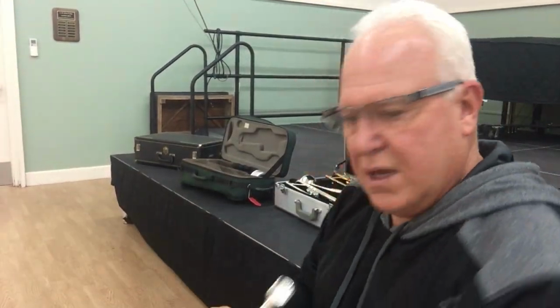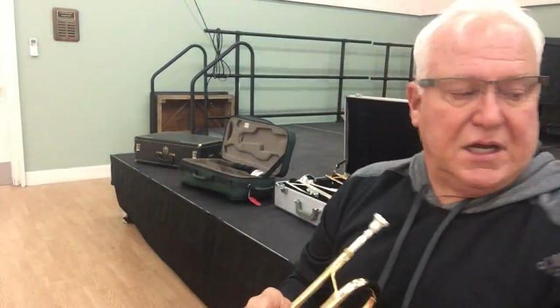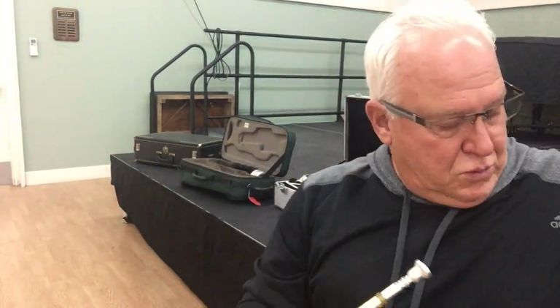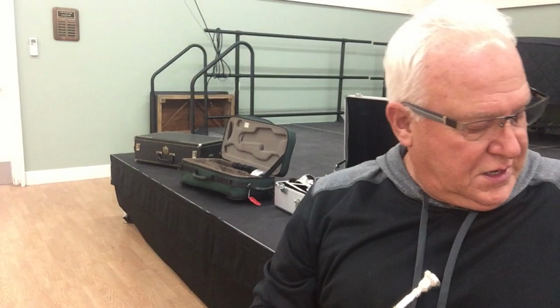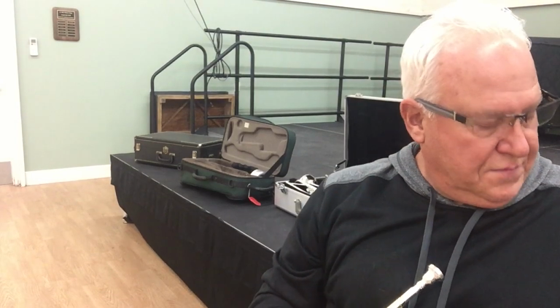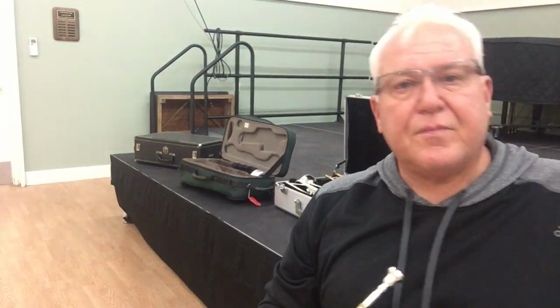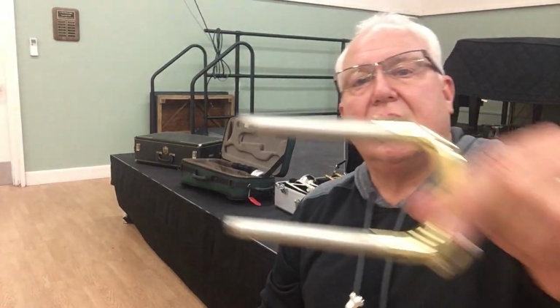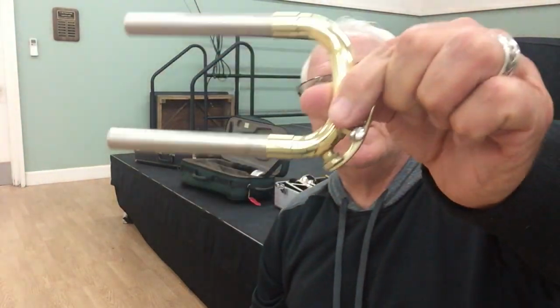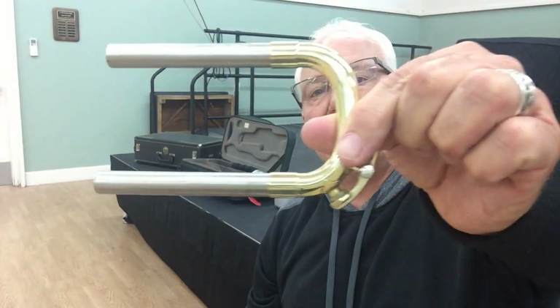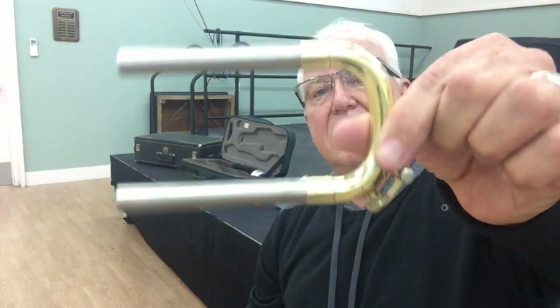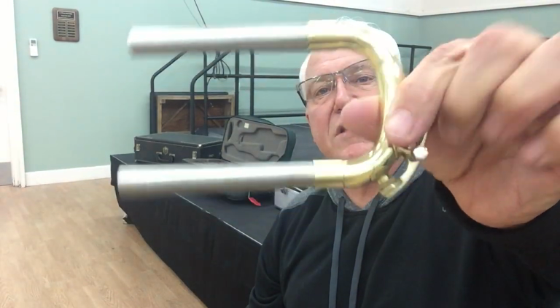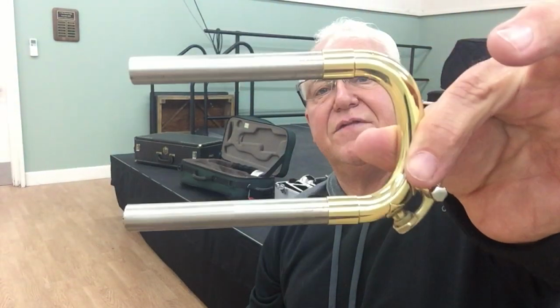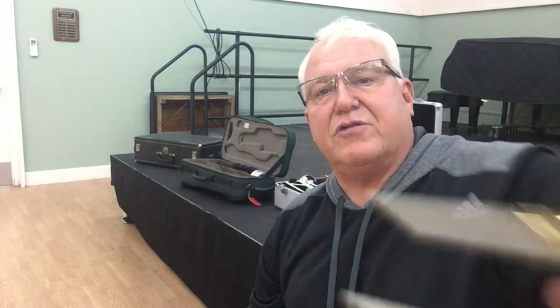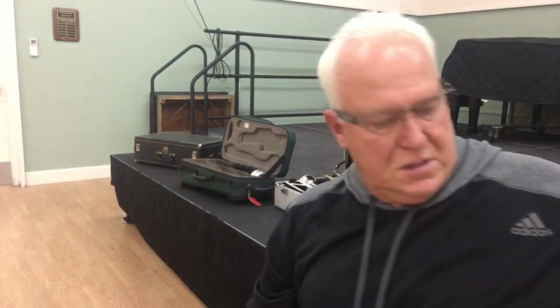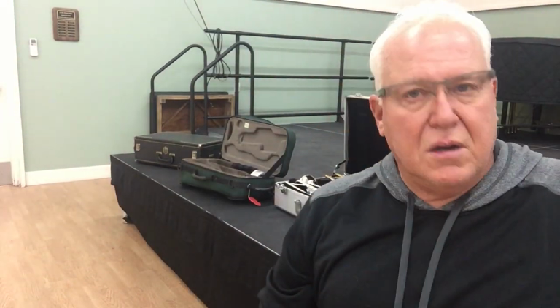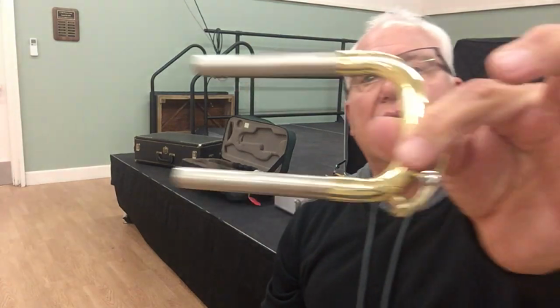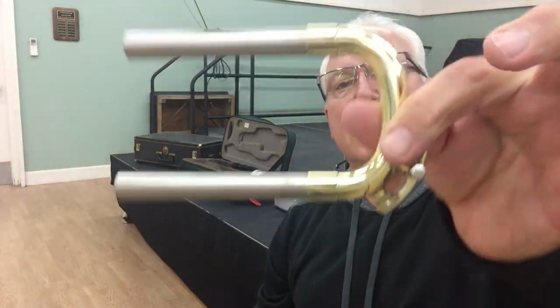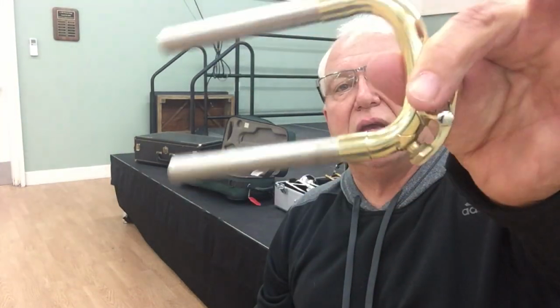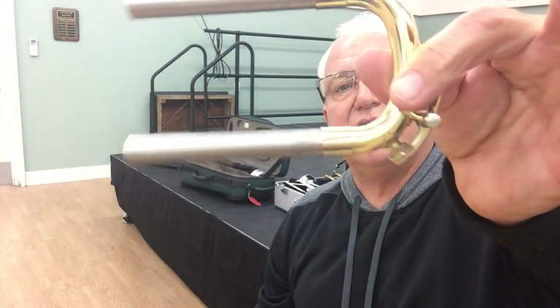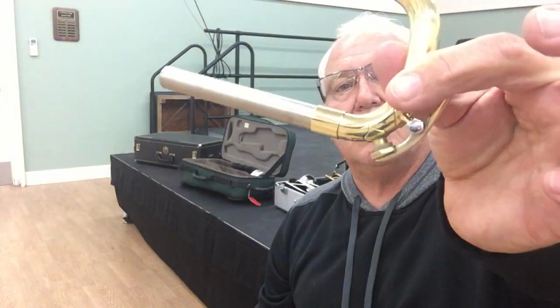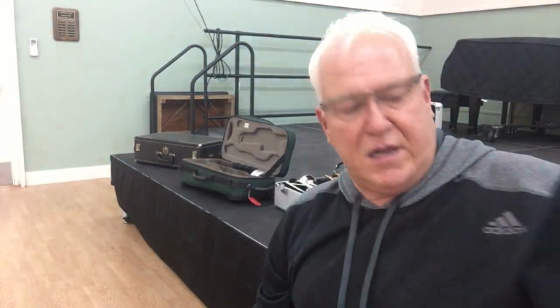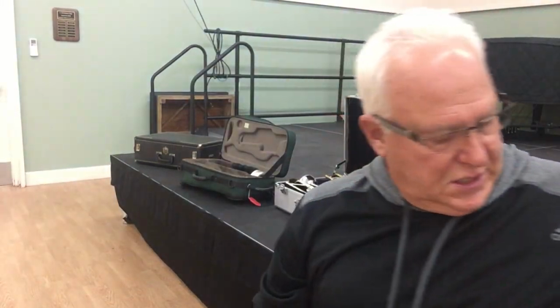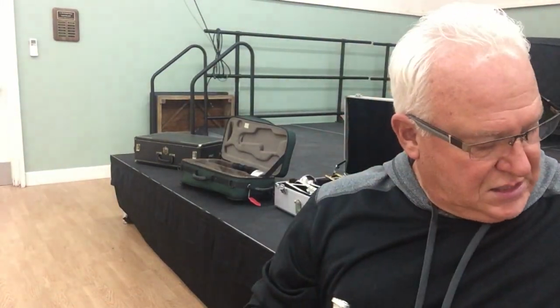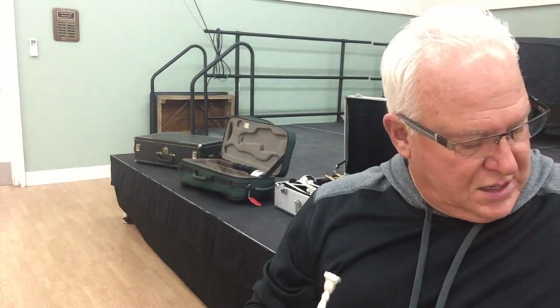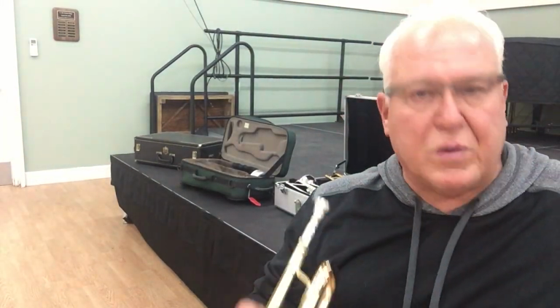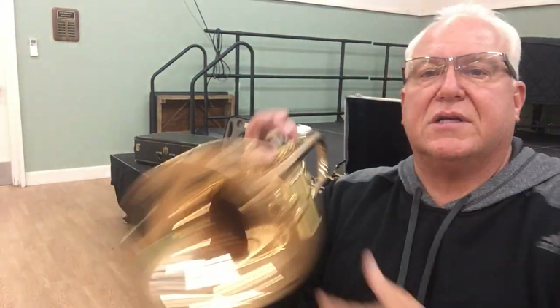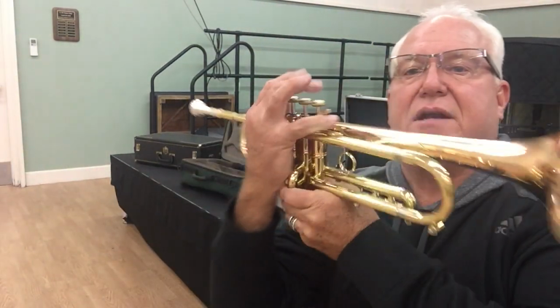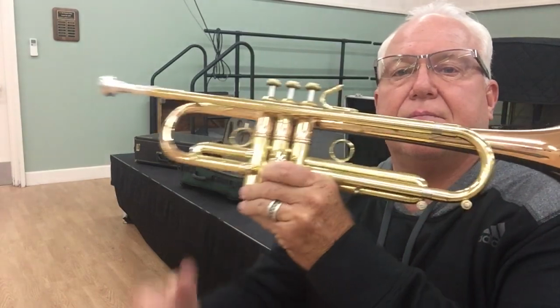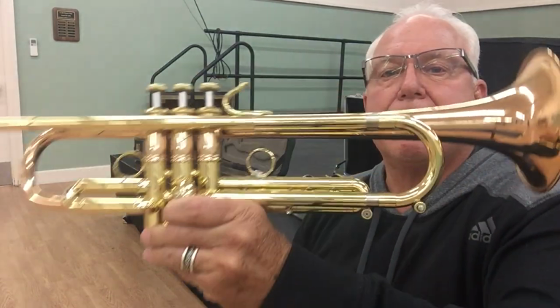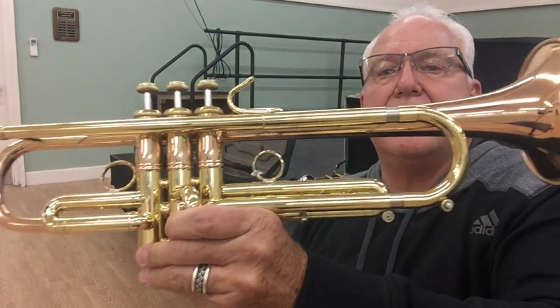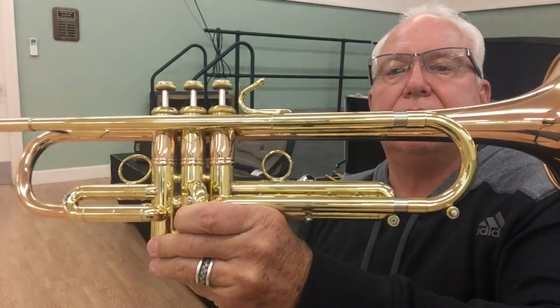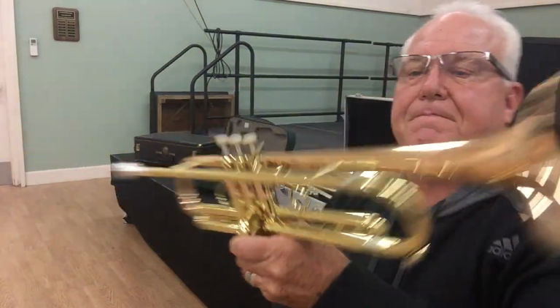It does come with the D slide. The D configuration has a conventional water key and a rounded slide.